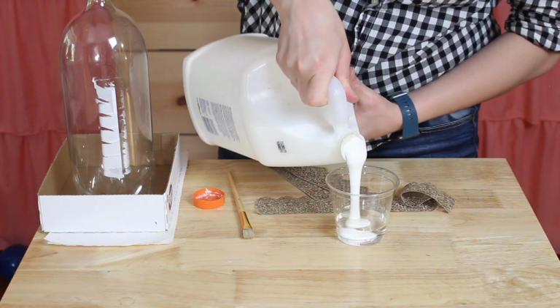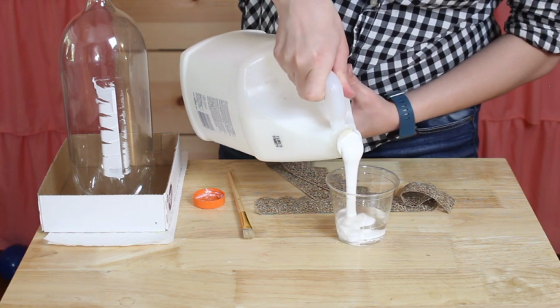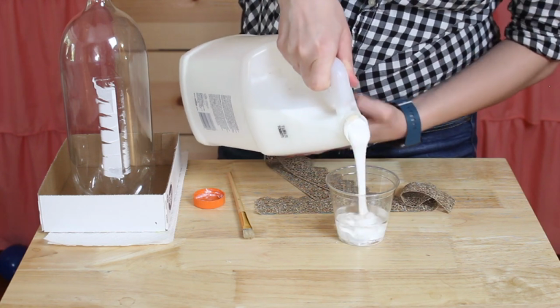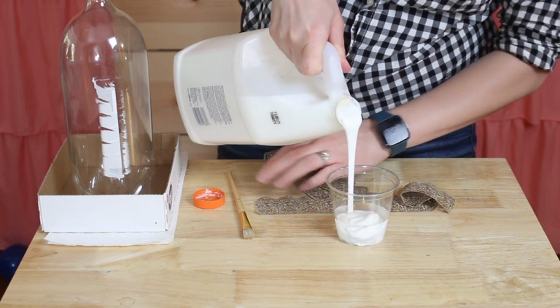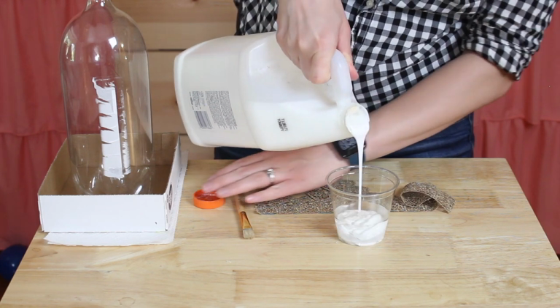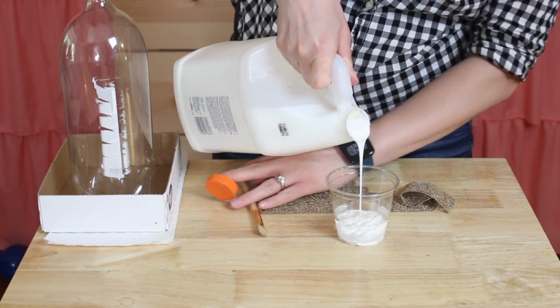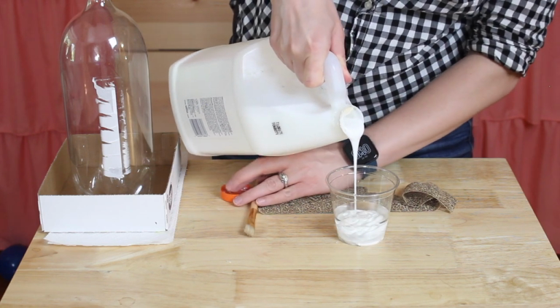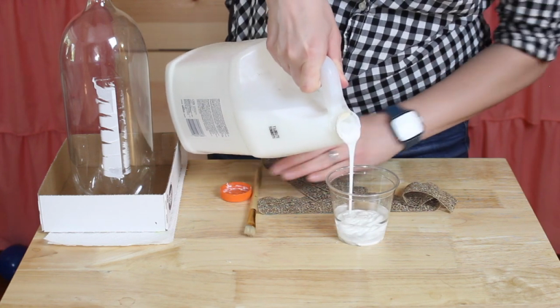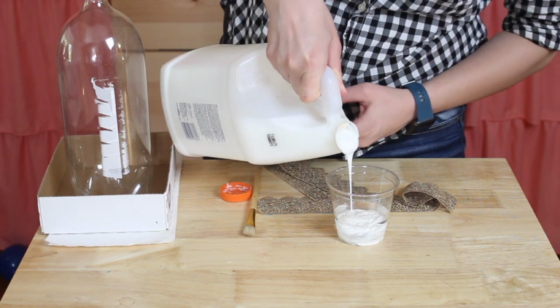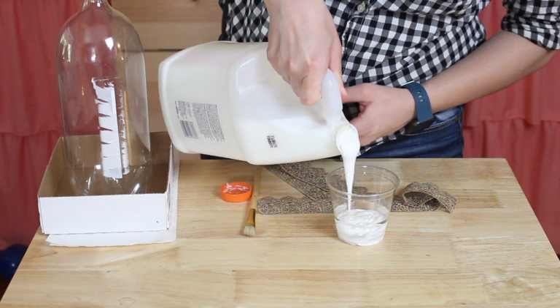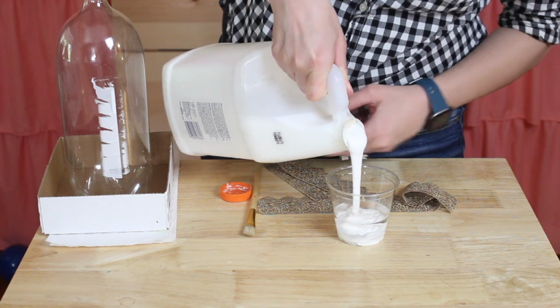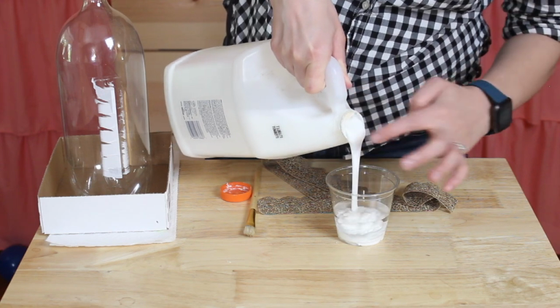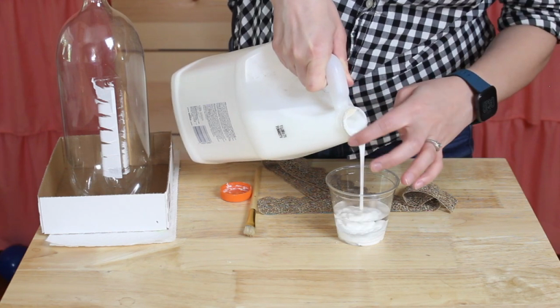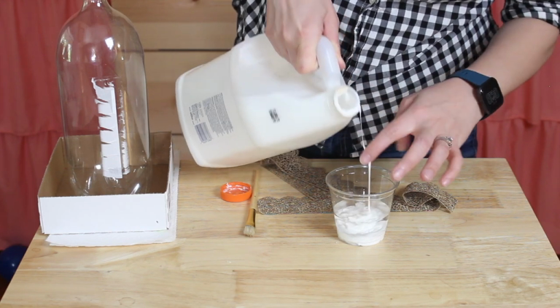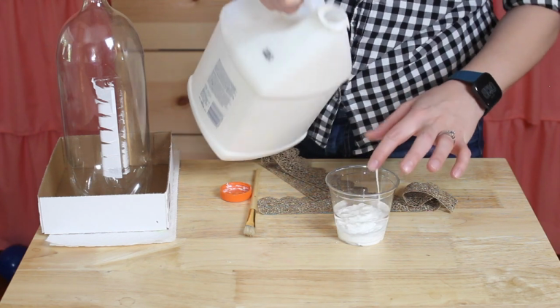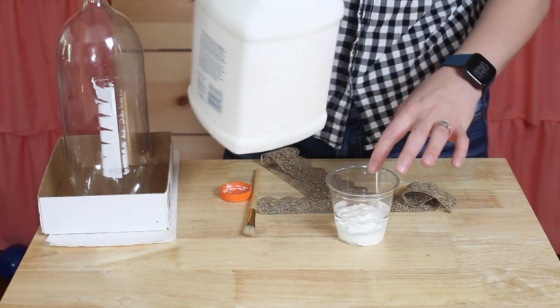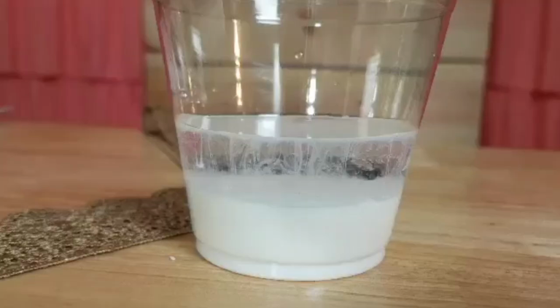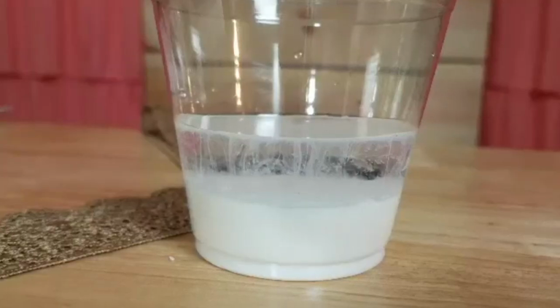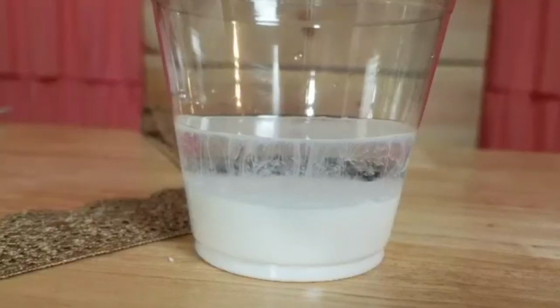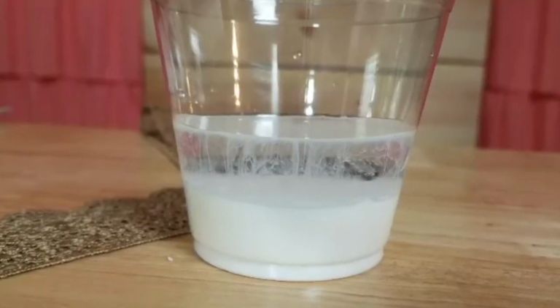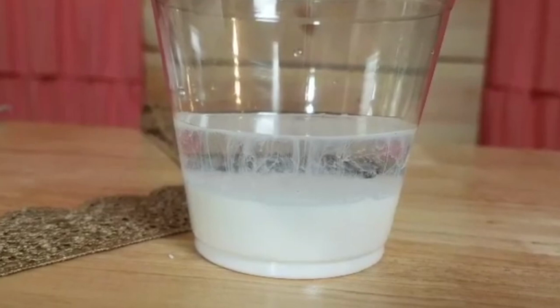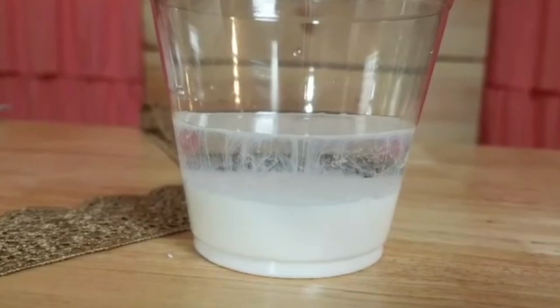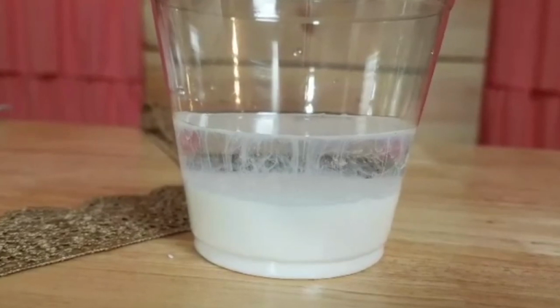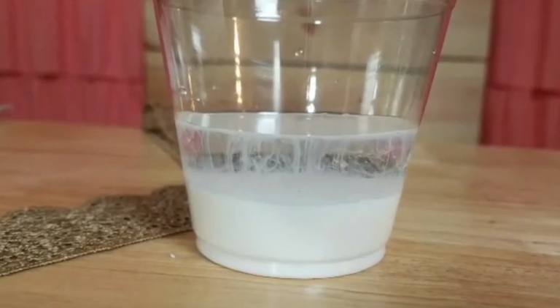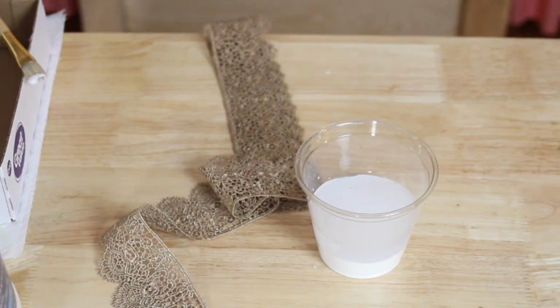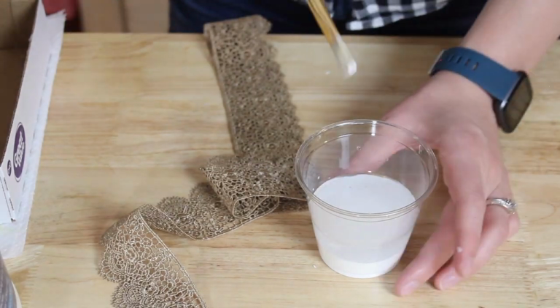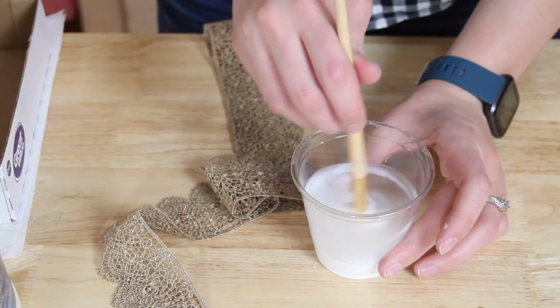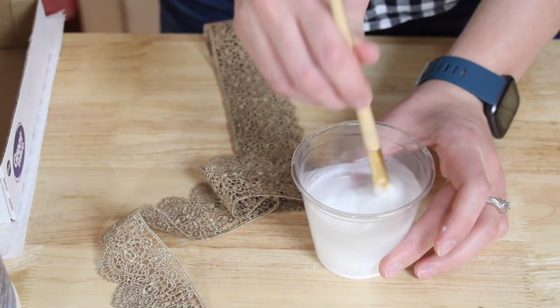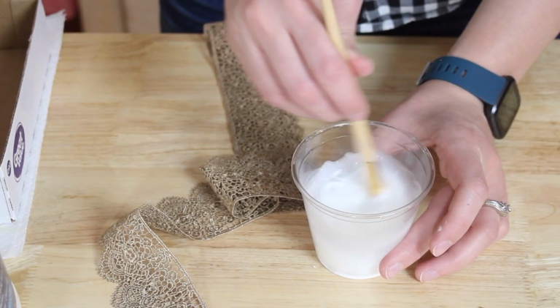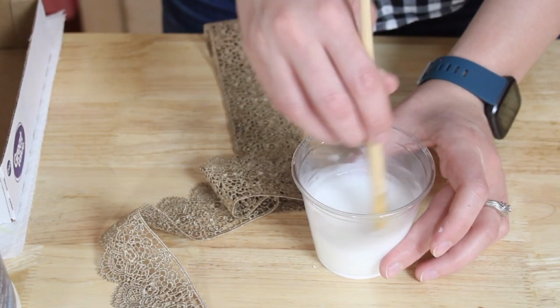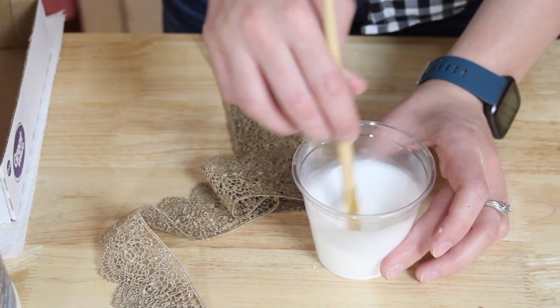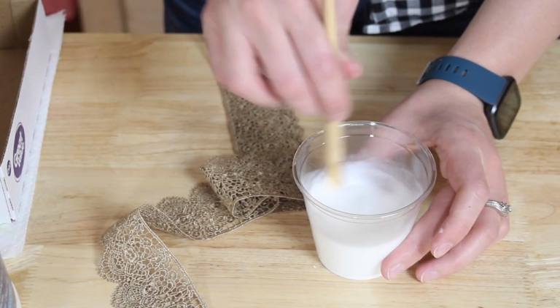I know you can do this with spray starch but I didn't have a lot of luck with that, so I decided to go with this watered-down glue. I found that it gave me a really good consistency and stiffness to the lace, but it wasn't so thick that it left glue residue in the holes between the lace design.